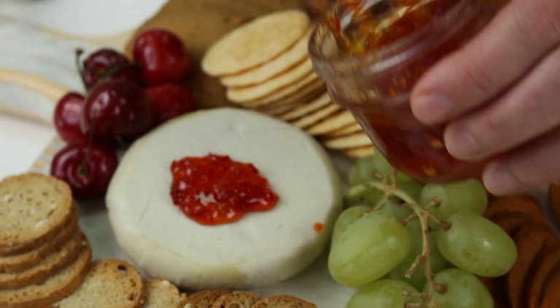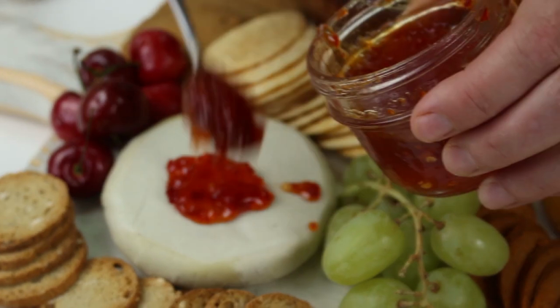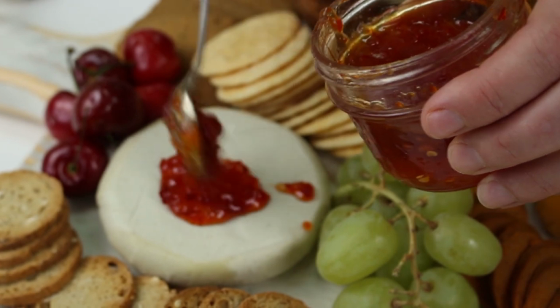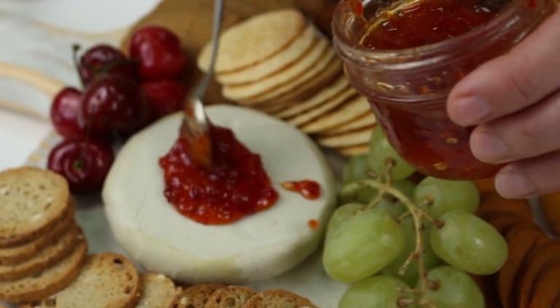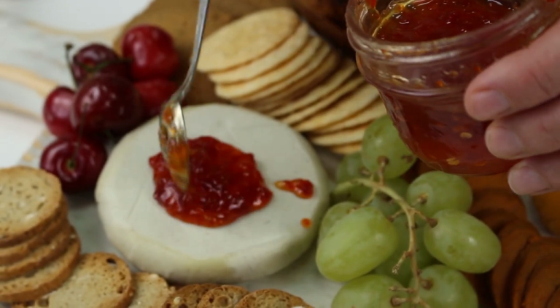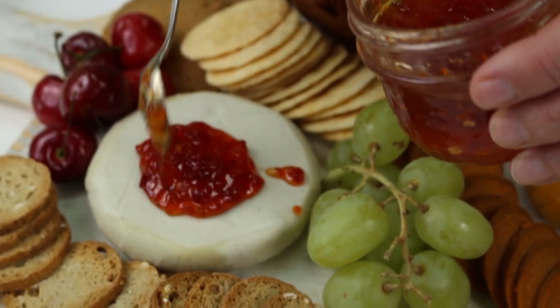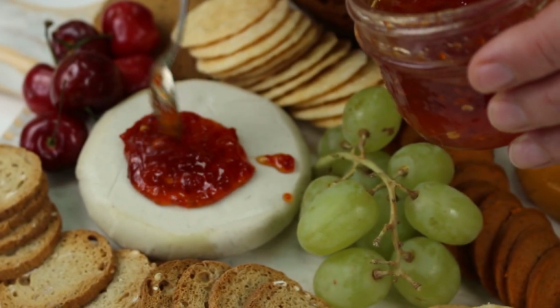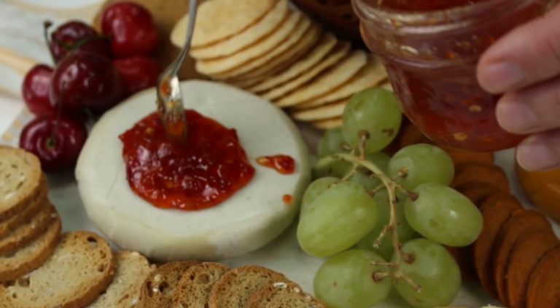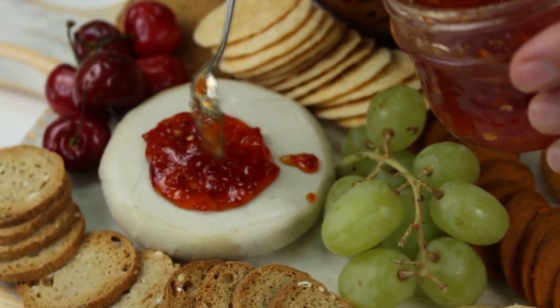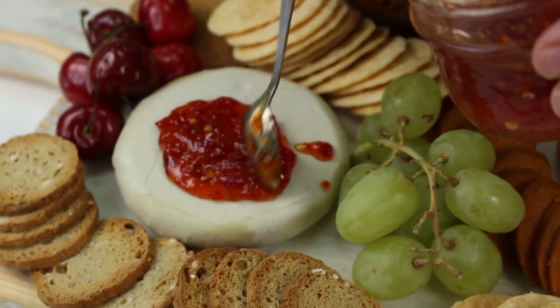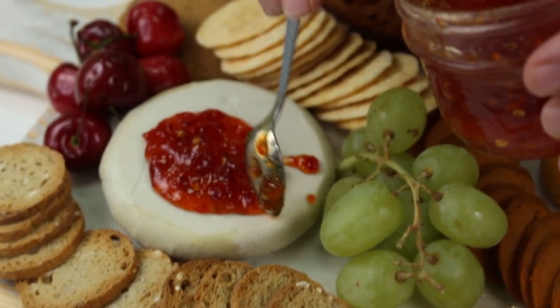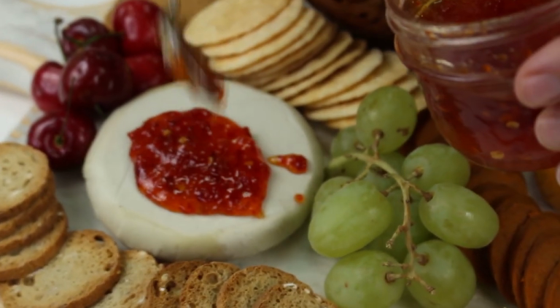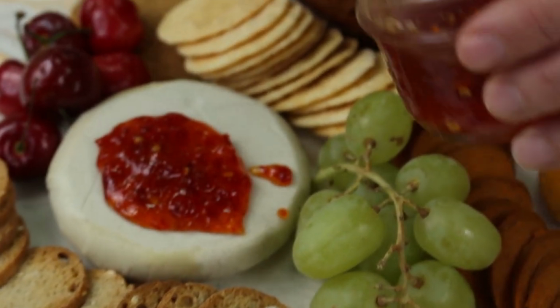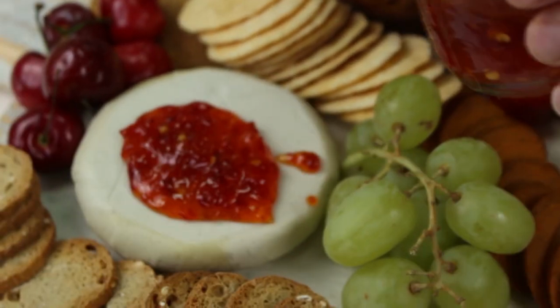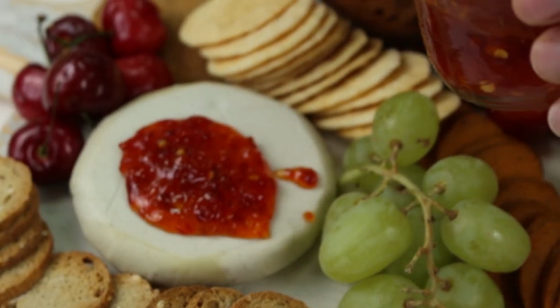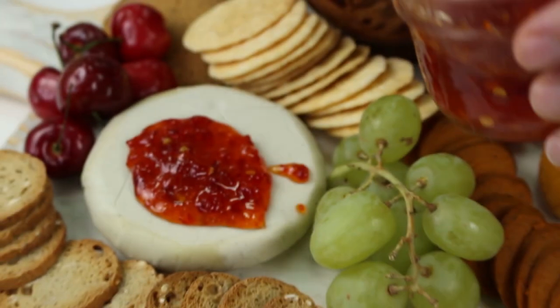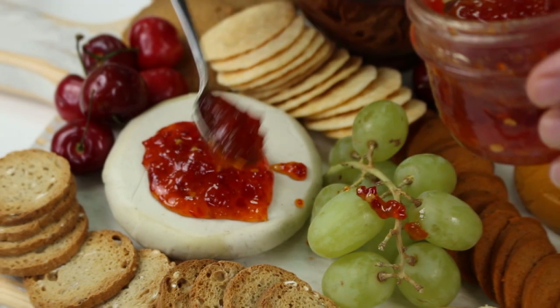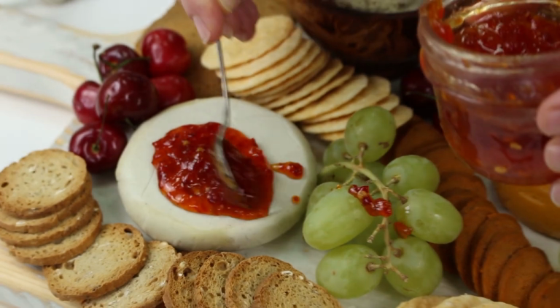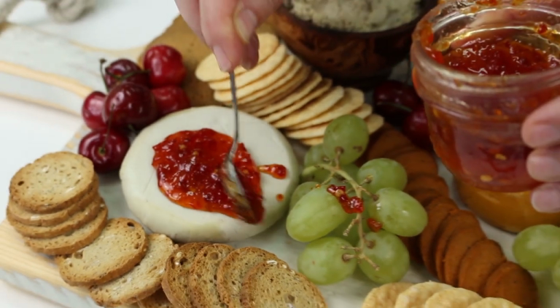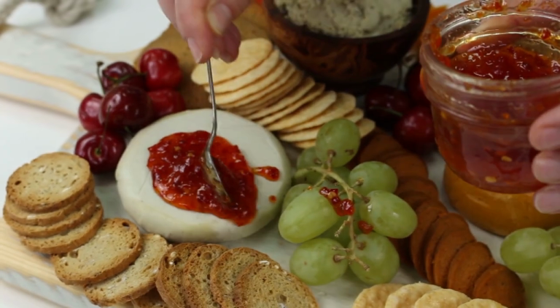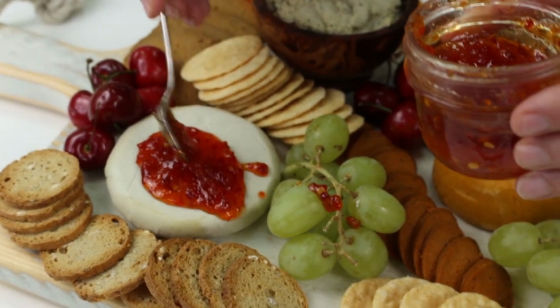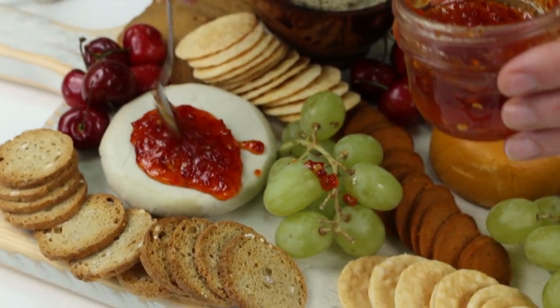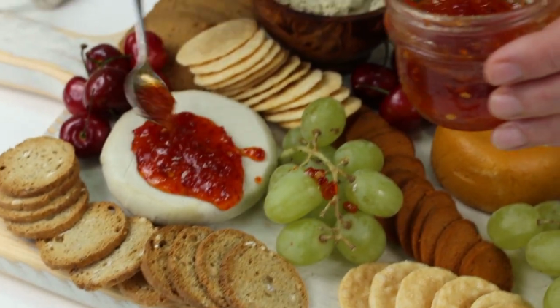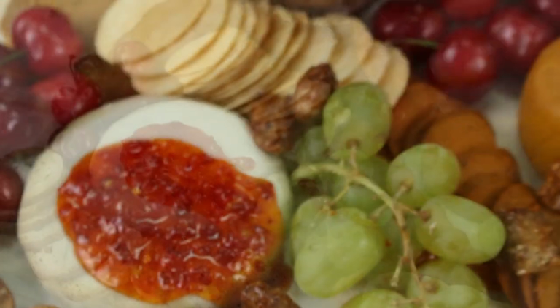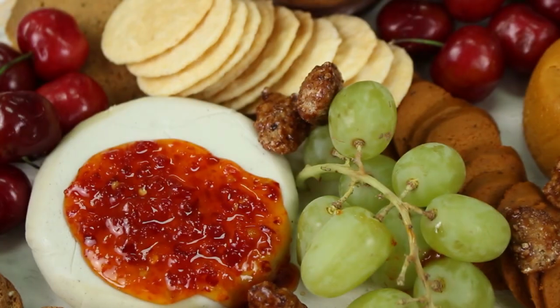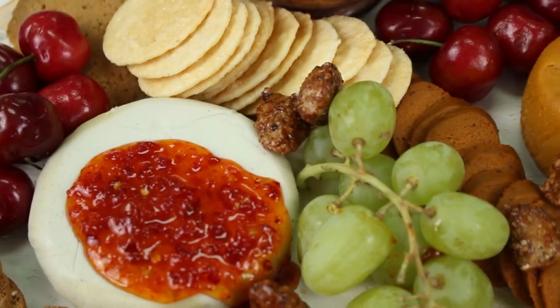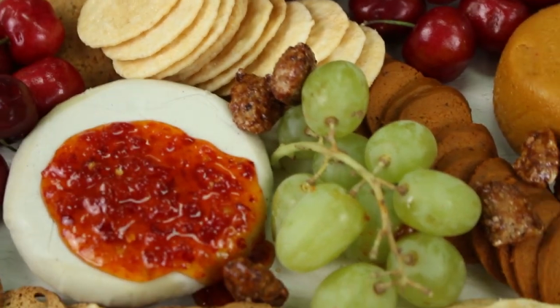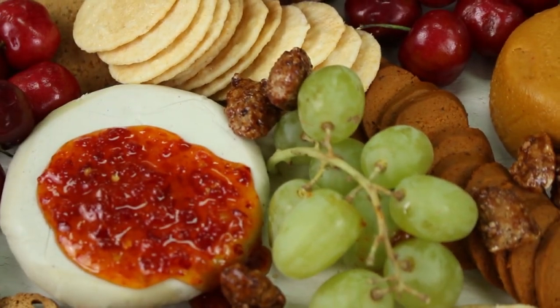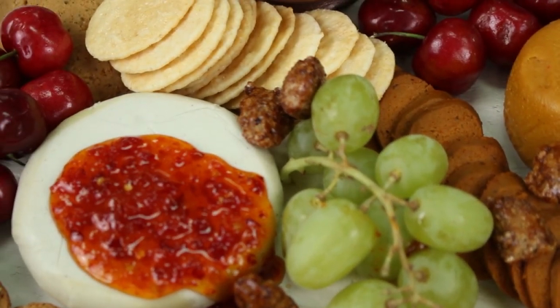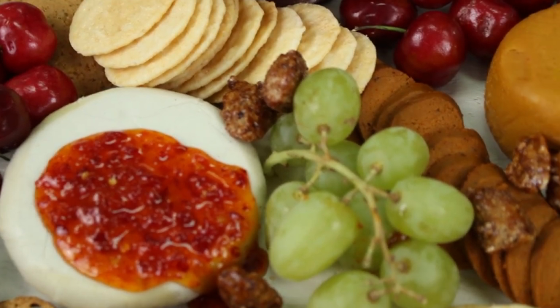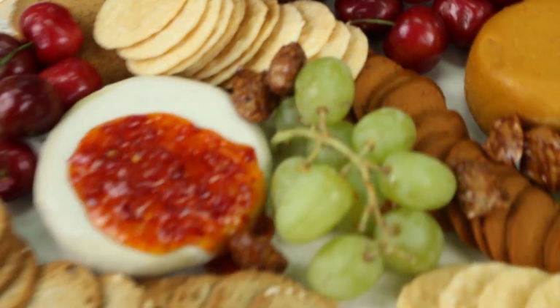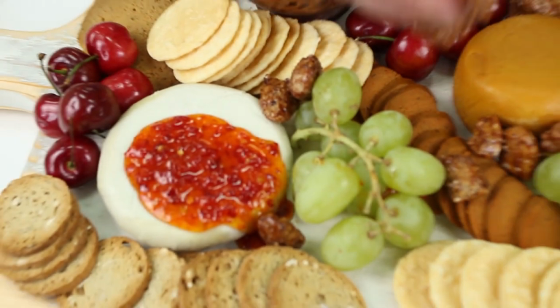Then we're going to put on the red pepper jelly. This is a homemade red pepper jelly. You can put it on the side if some of your guests are not into spicy foods.